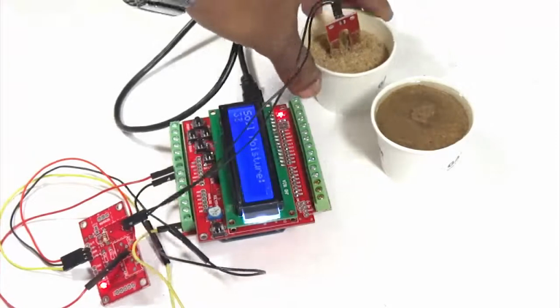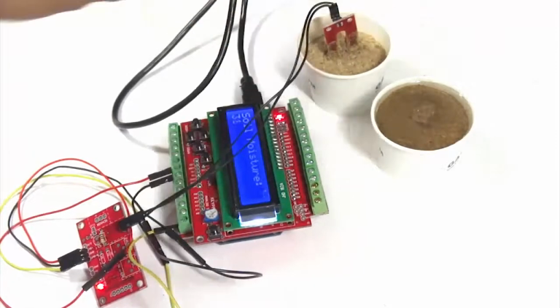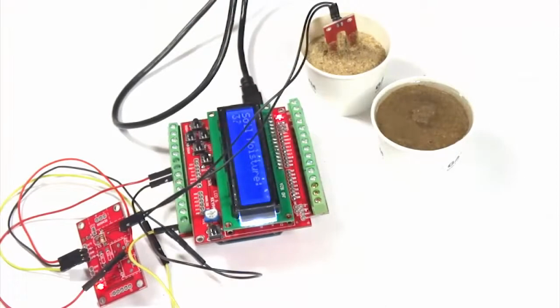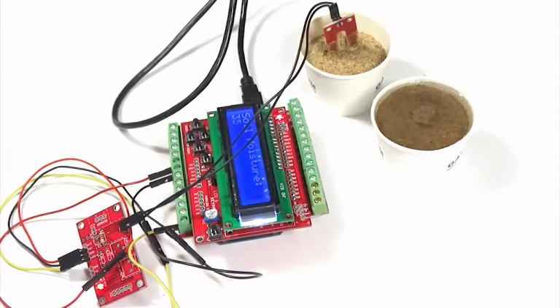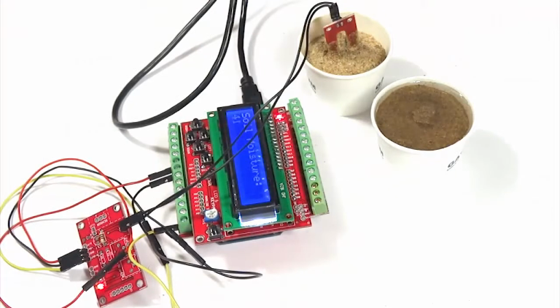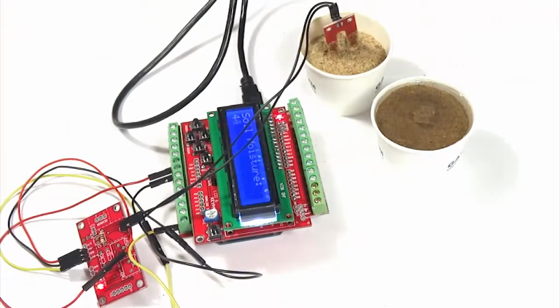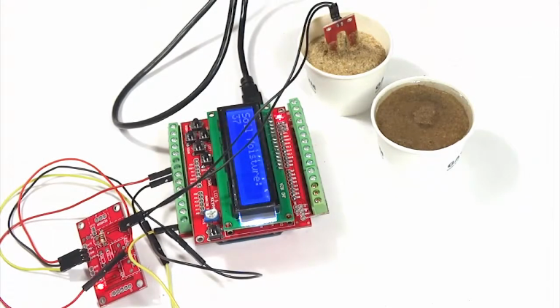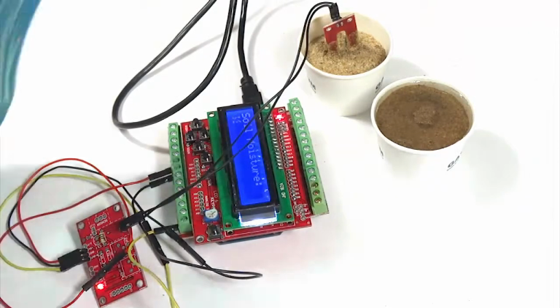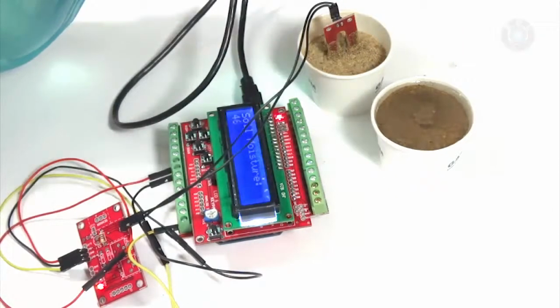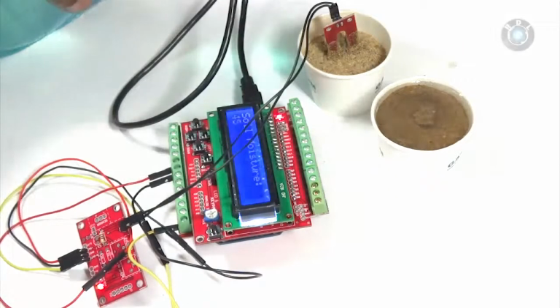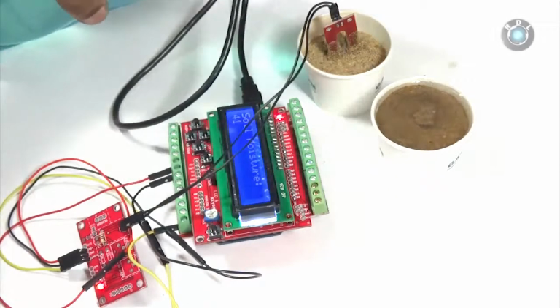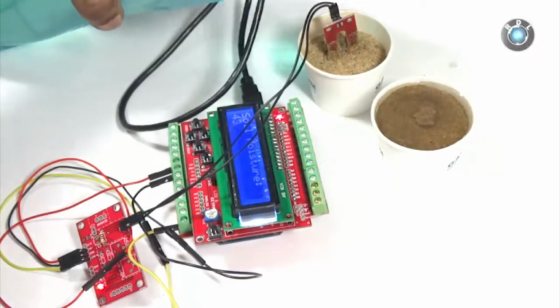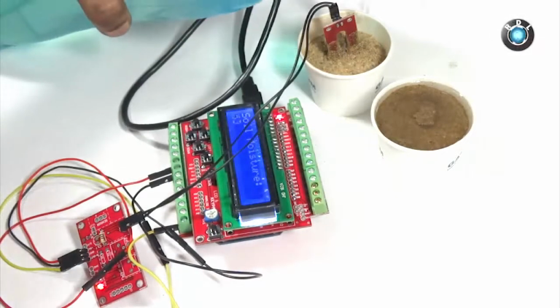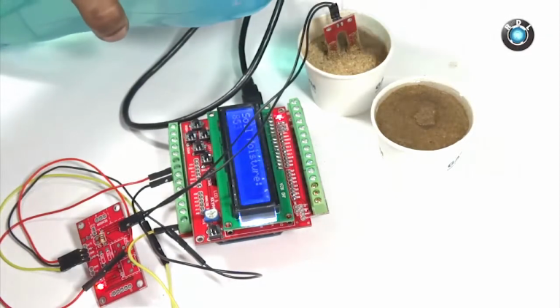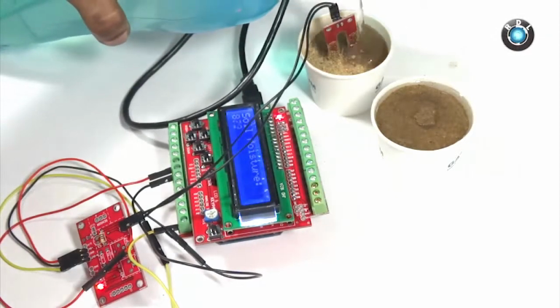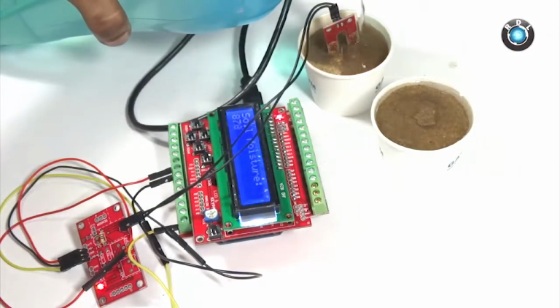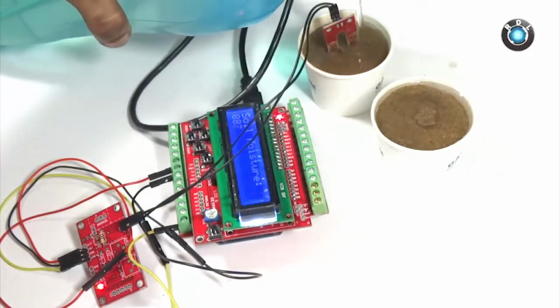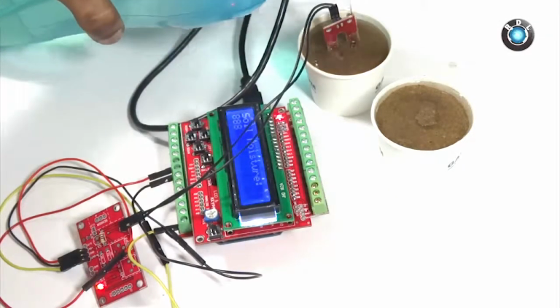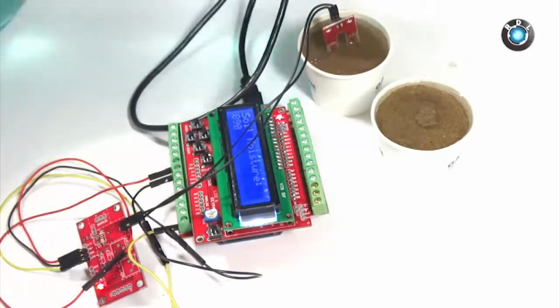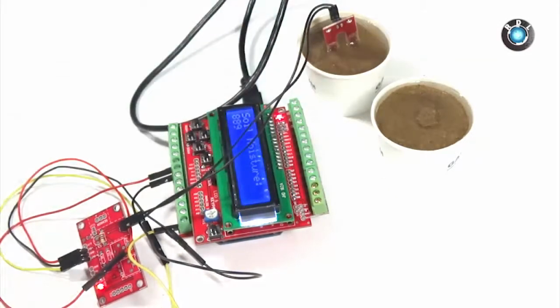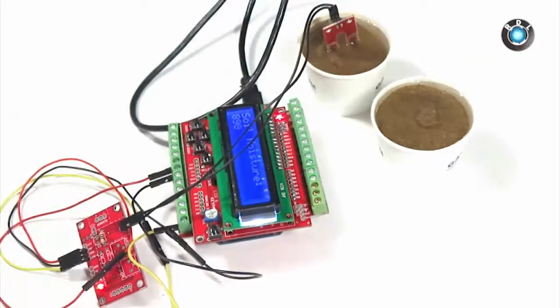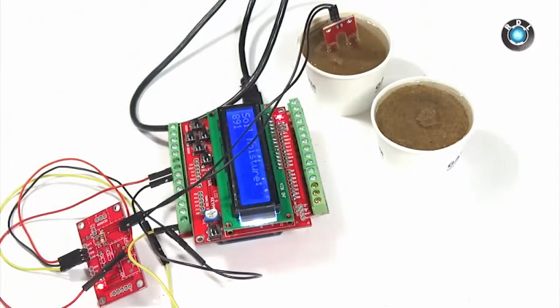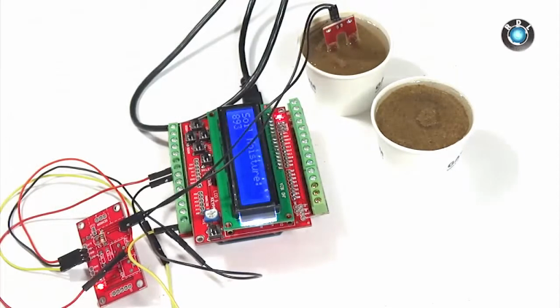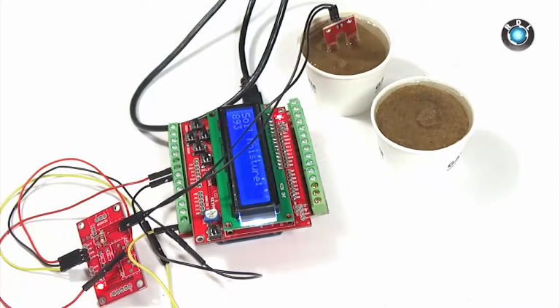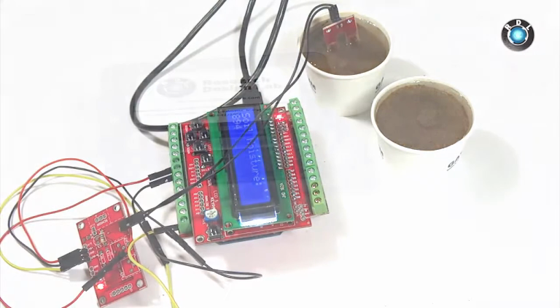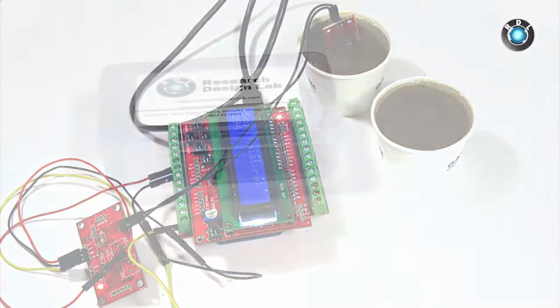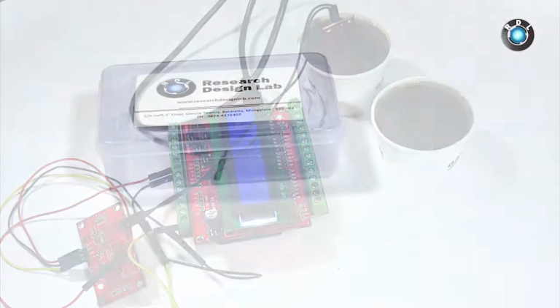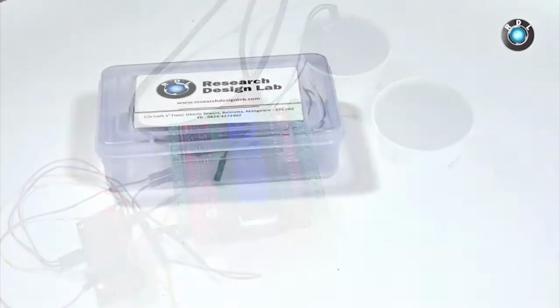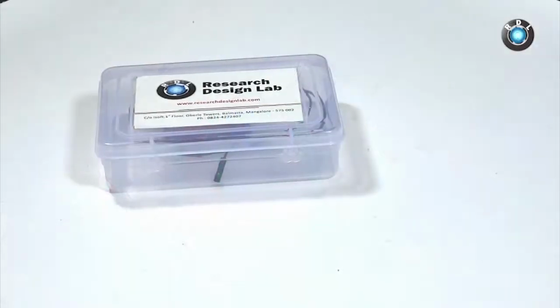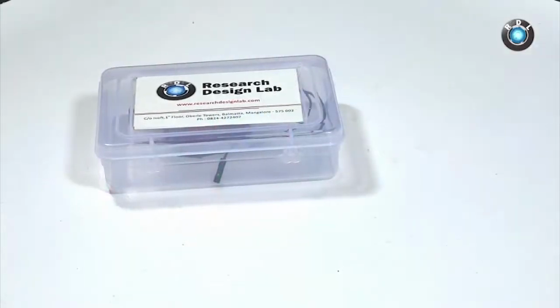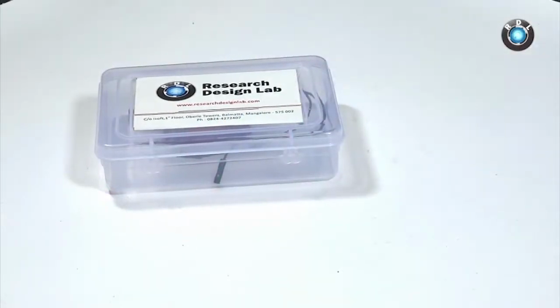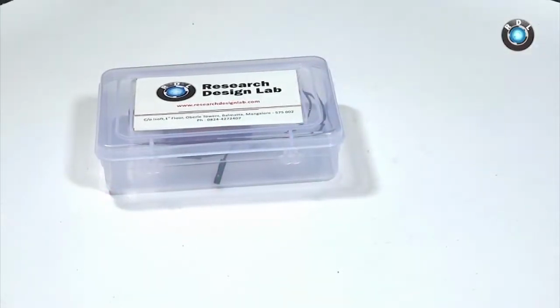Hello everyone. In this video I will explain and demonstrate how to use an Unlock Soil Moisture Sensor from ResearchDesignLab.com.